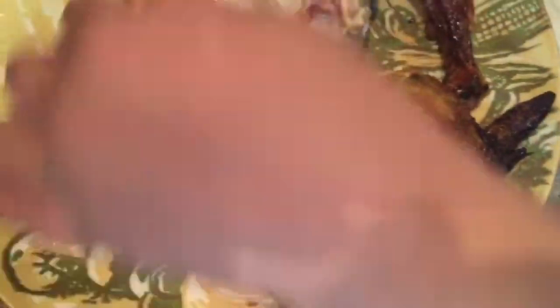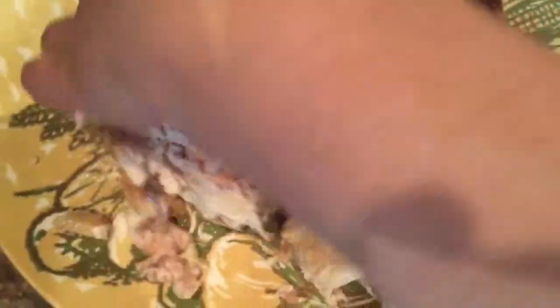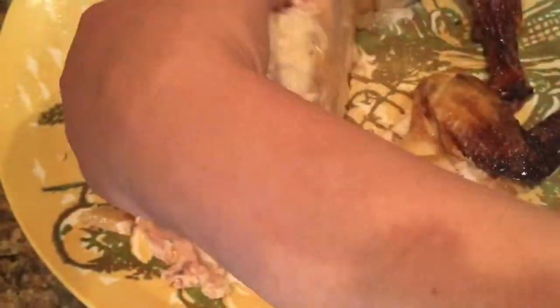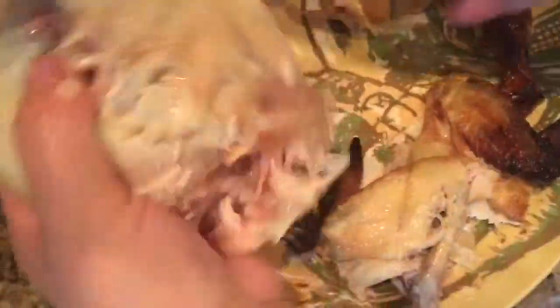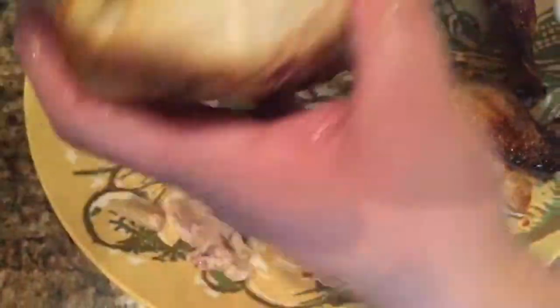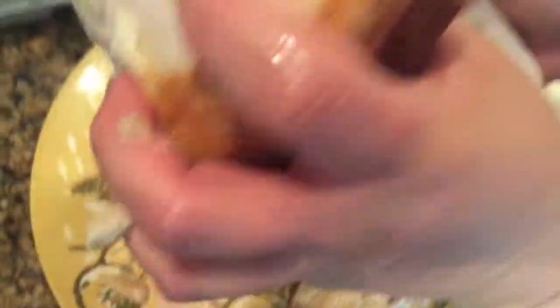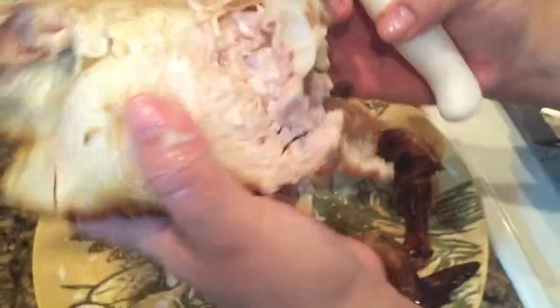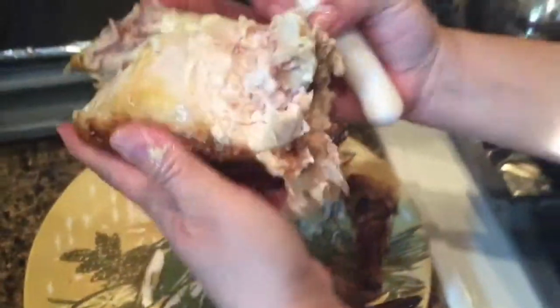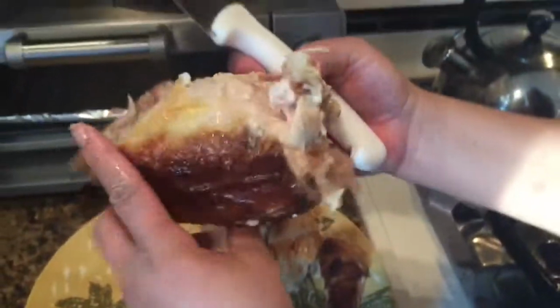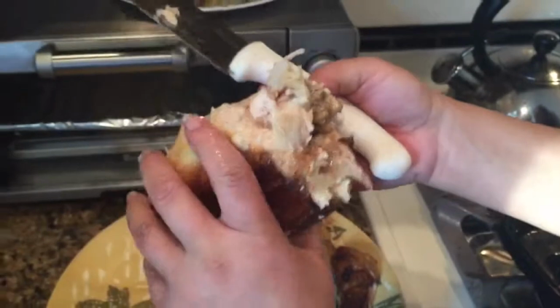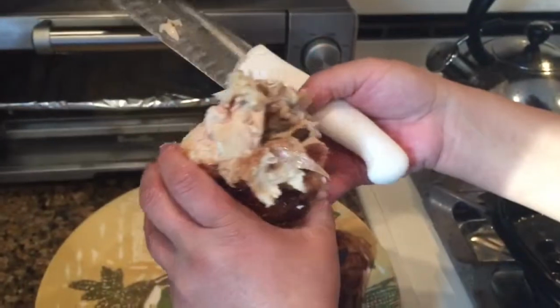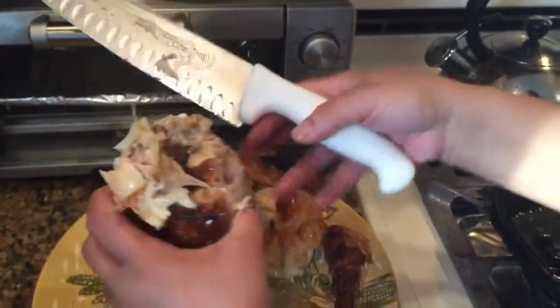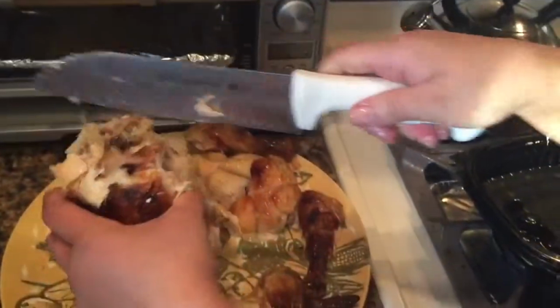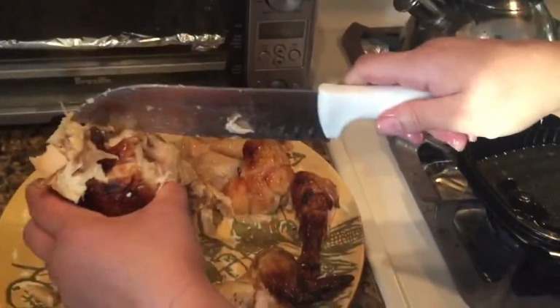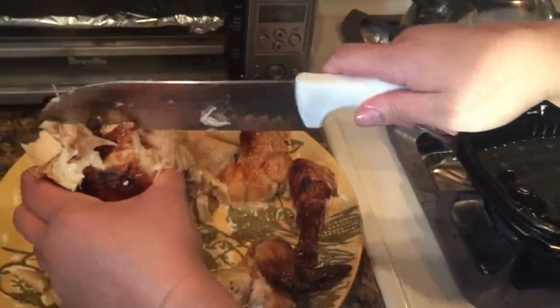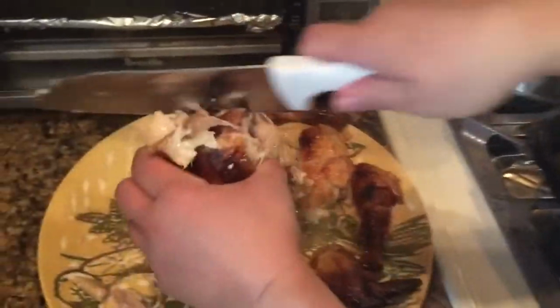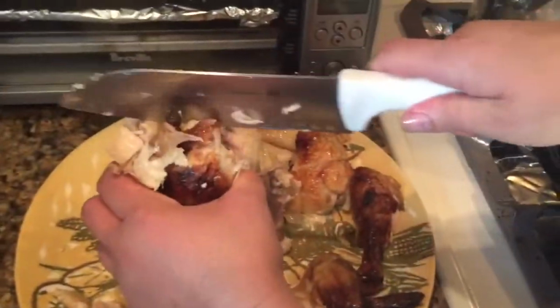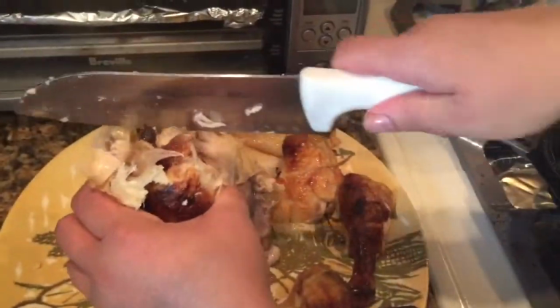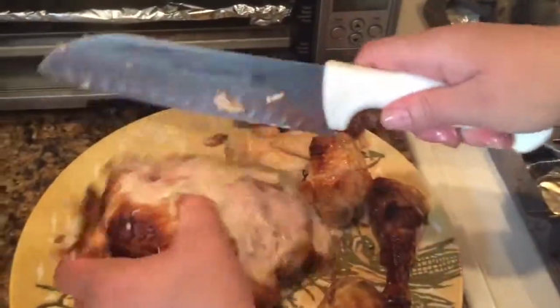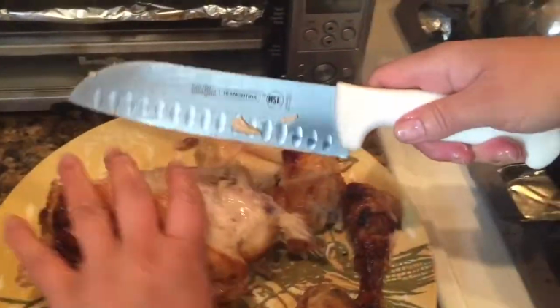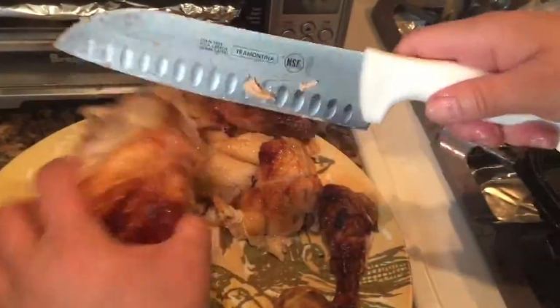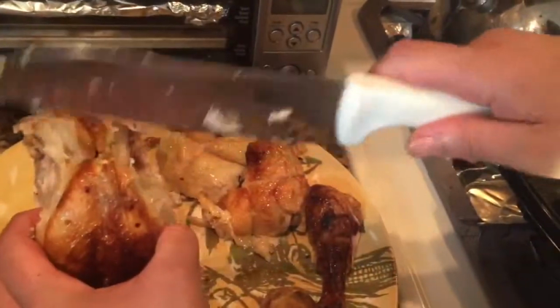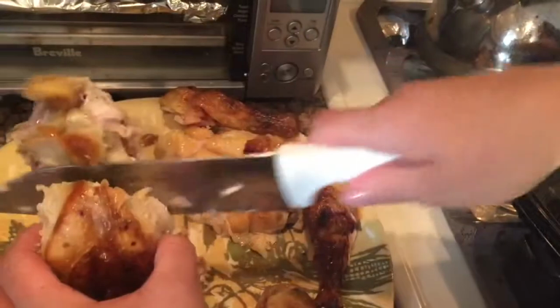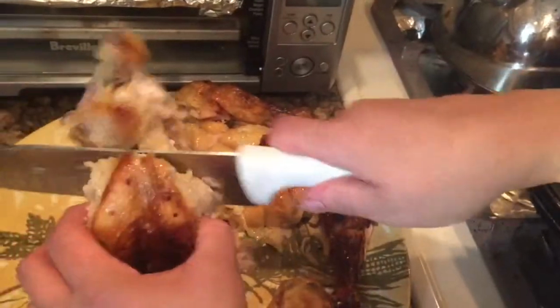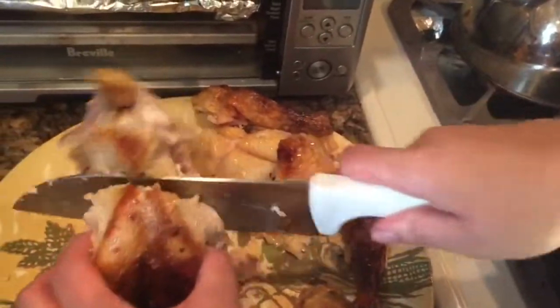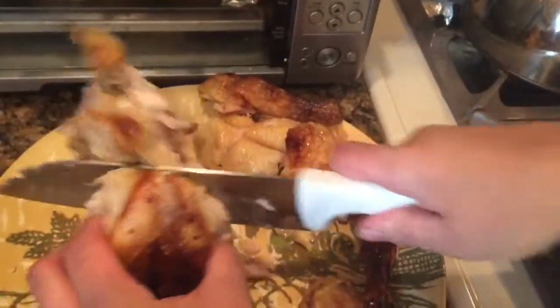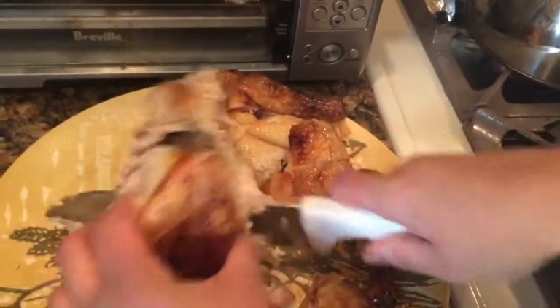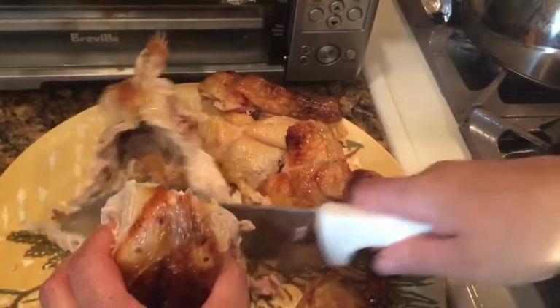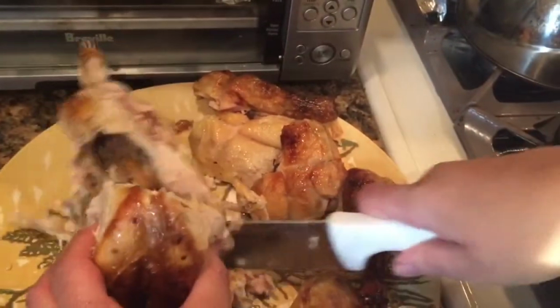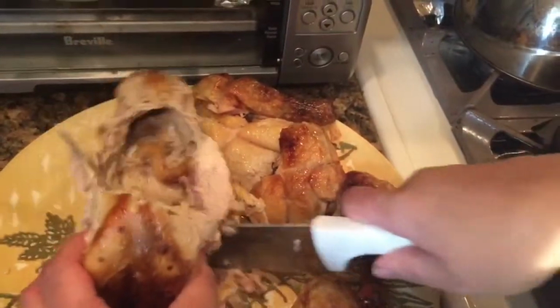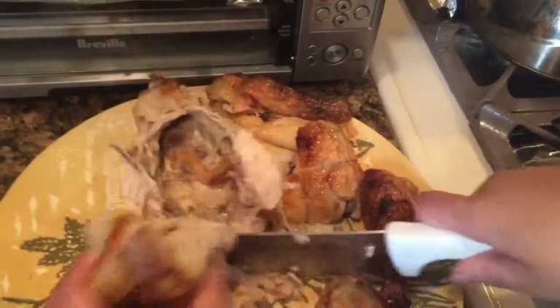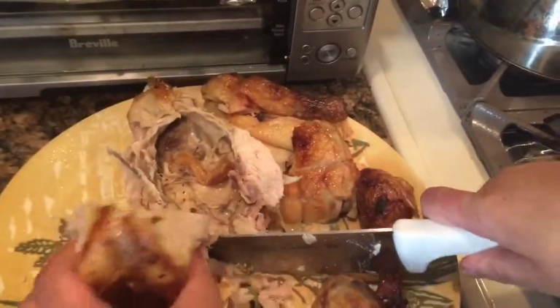Now this part of your chicken — it's the whole carcass part. You want to cut it straight down the middle. I'm going to start with this end and just cut it straight down the middle, like so.